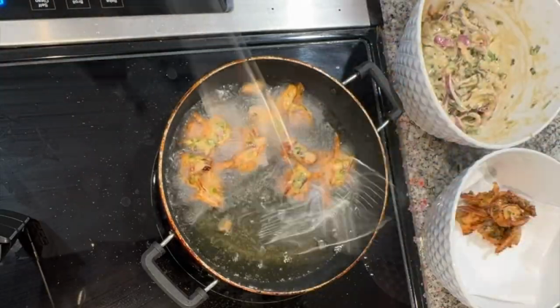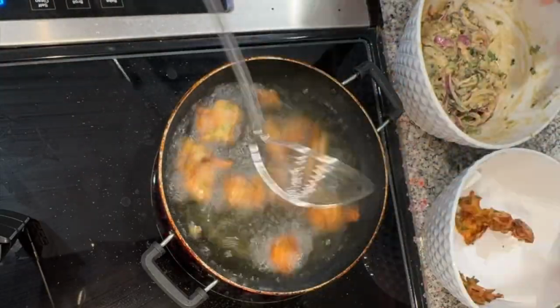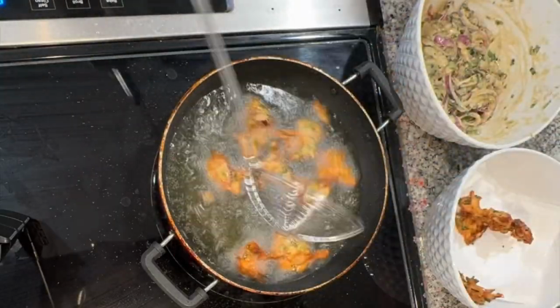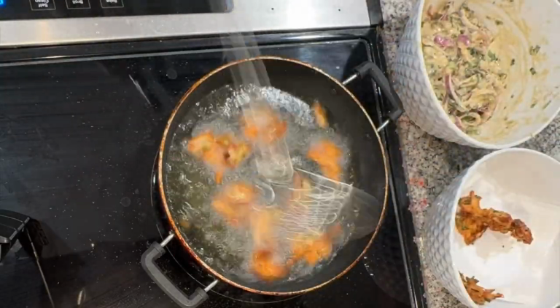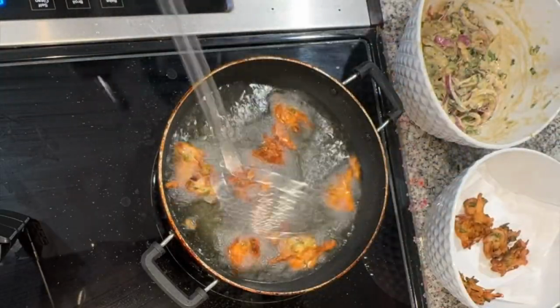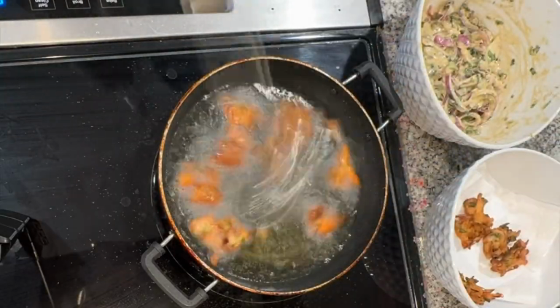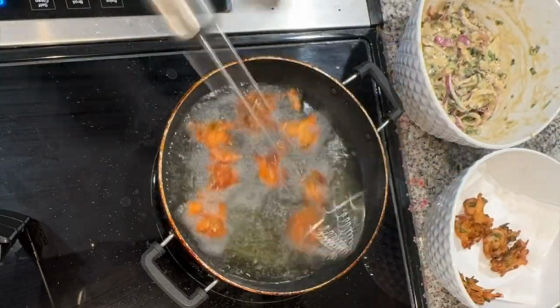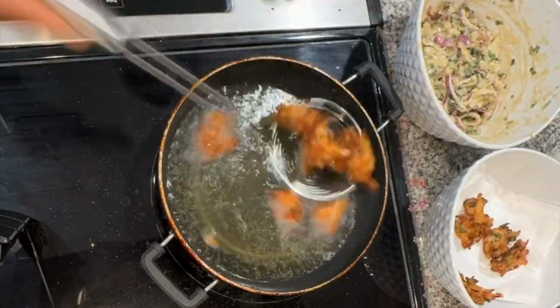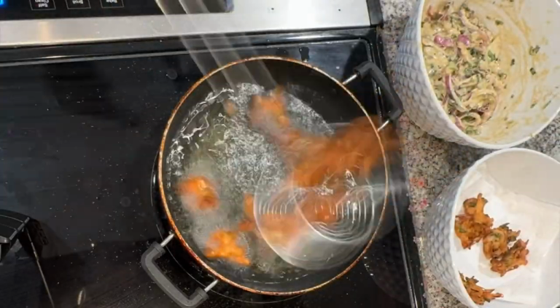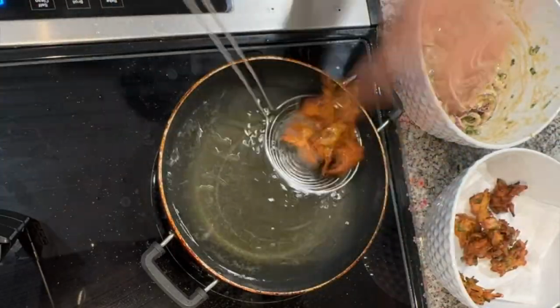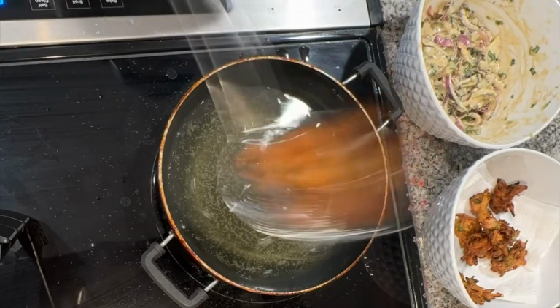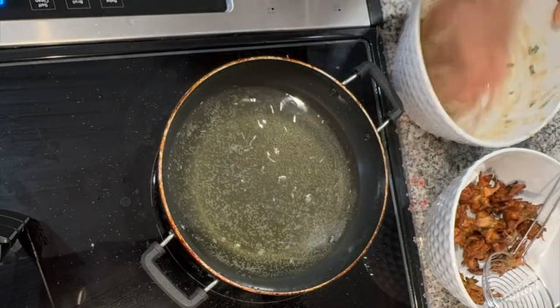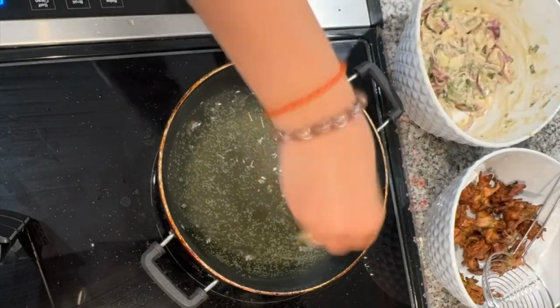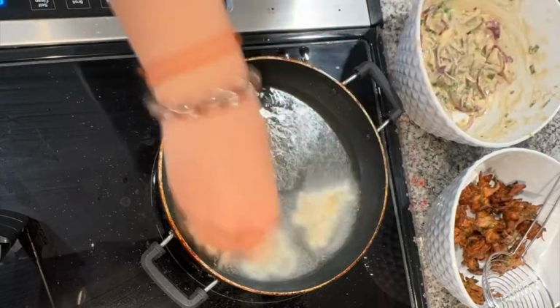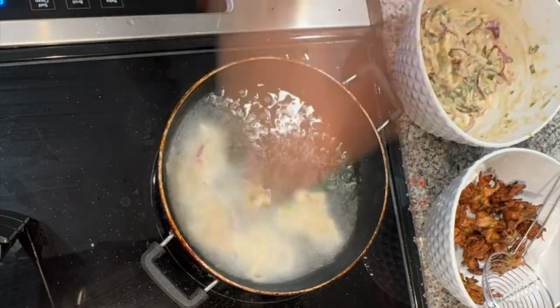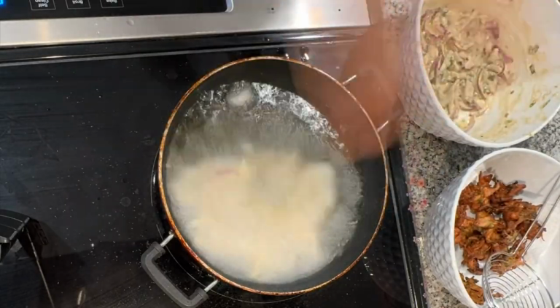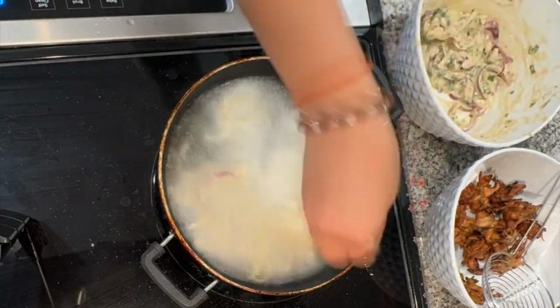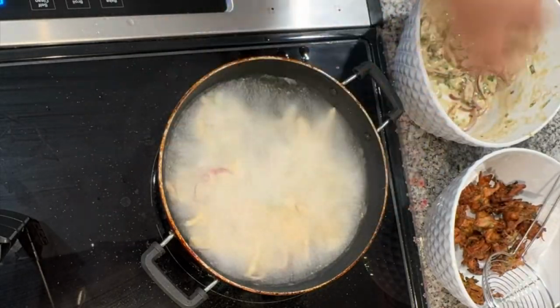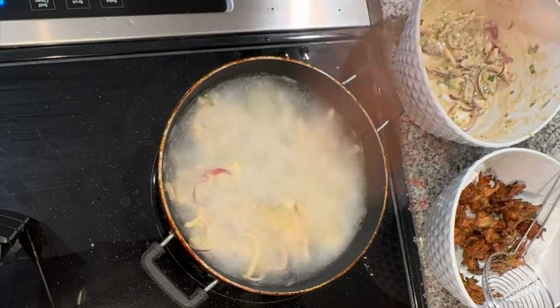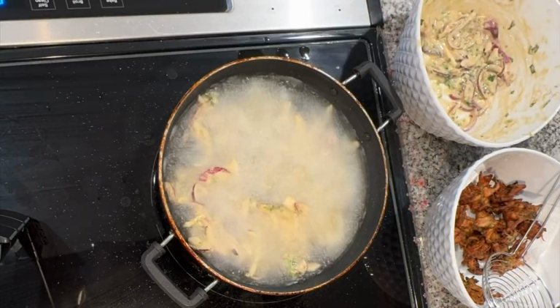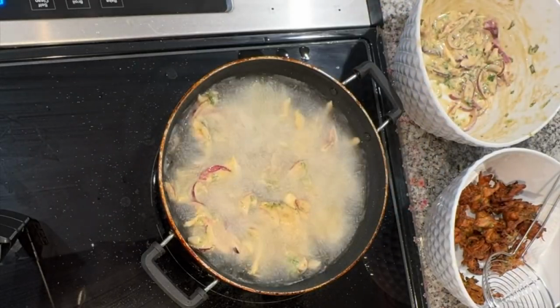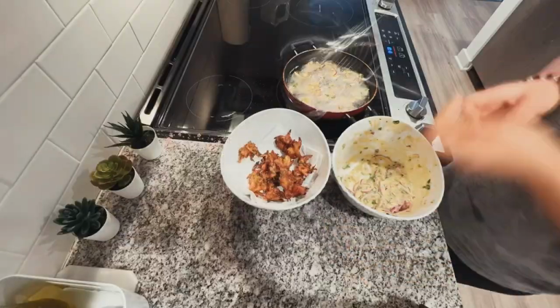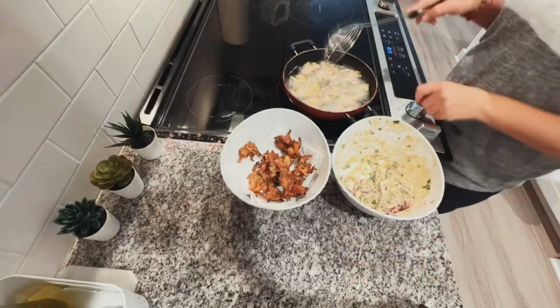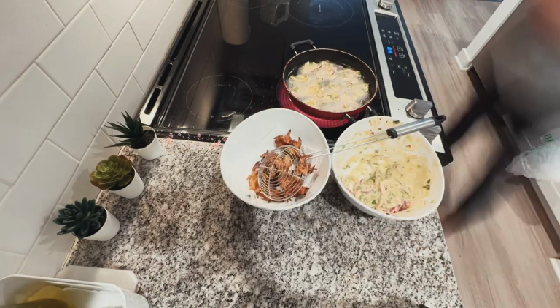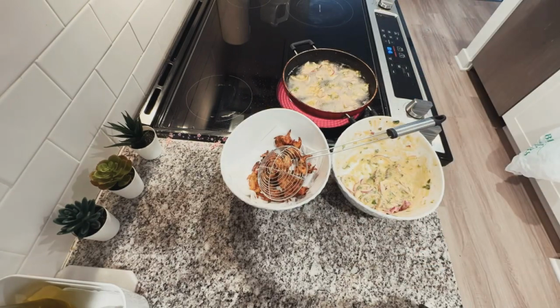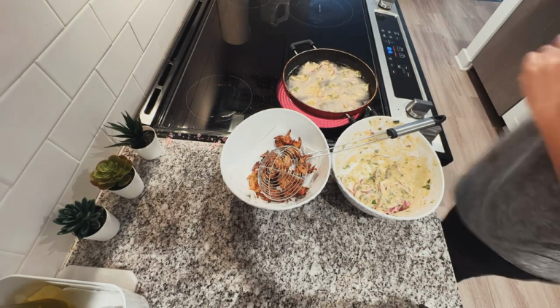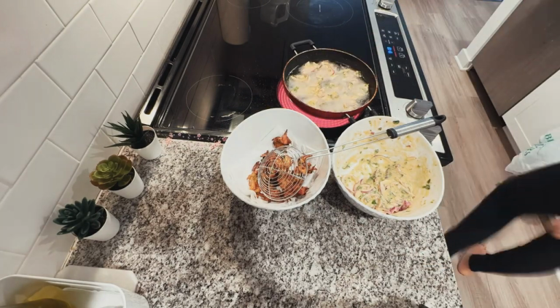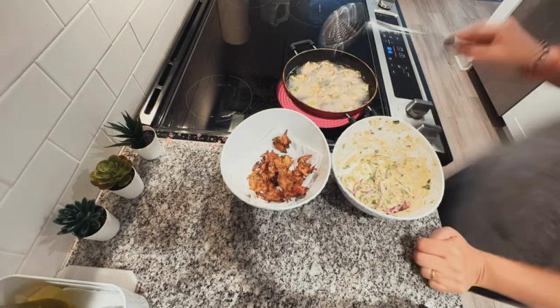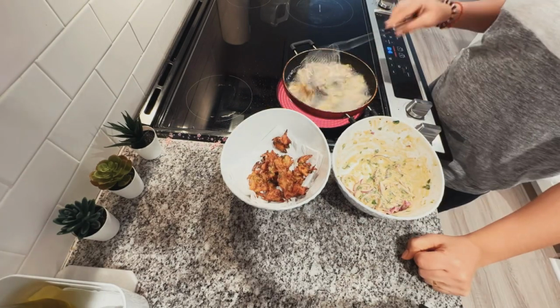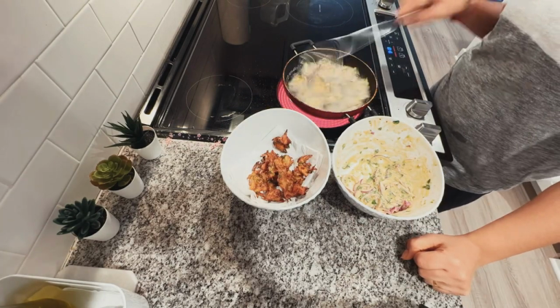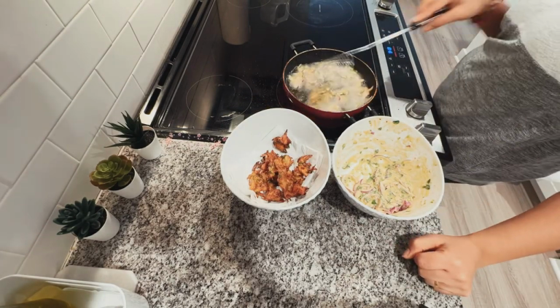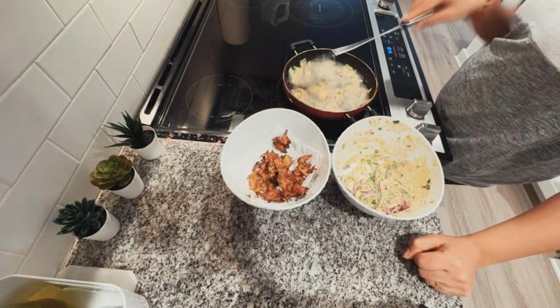It's your personal choice, you can do however you want. The pakoda is ready — you can enjoy it with your chaat. That's all for today. If you like the video, like, share and subscribe. Thank you, bye bye!